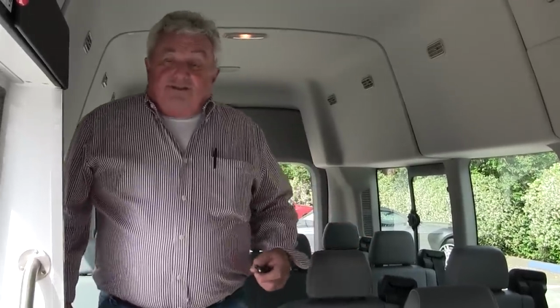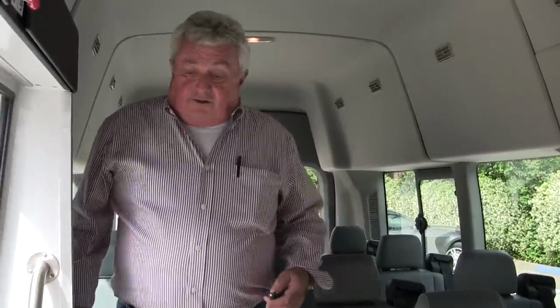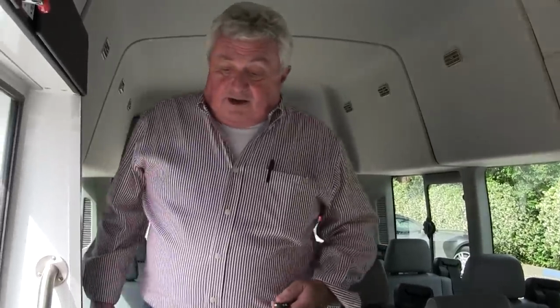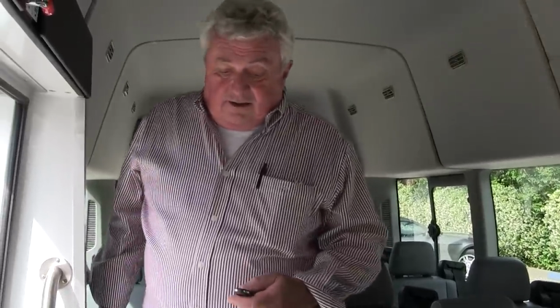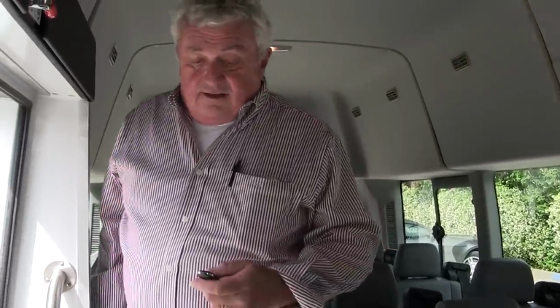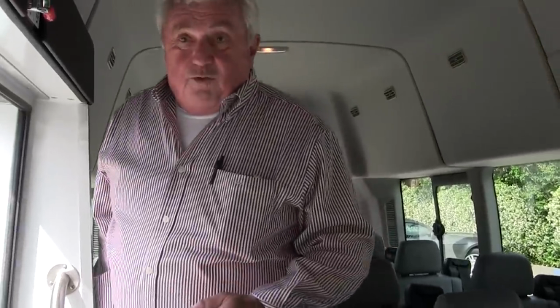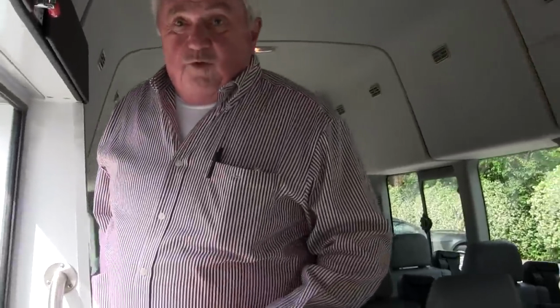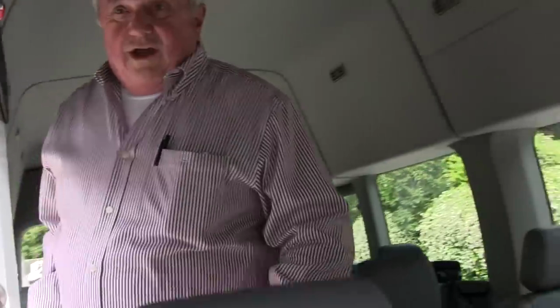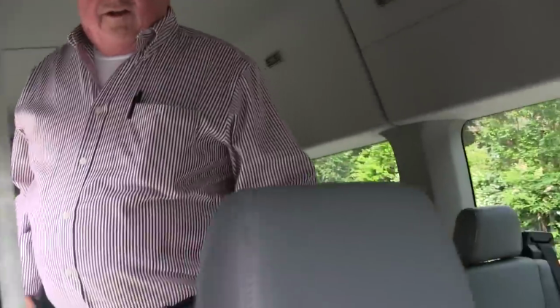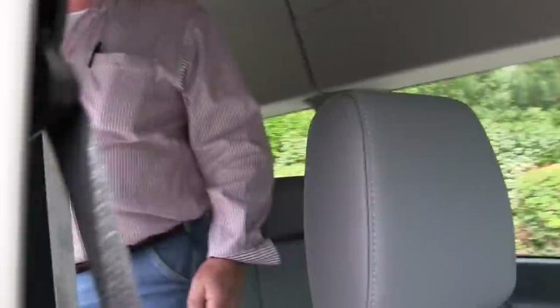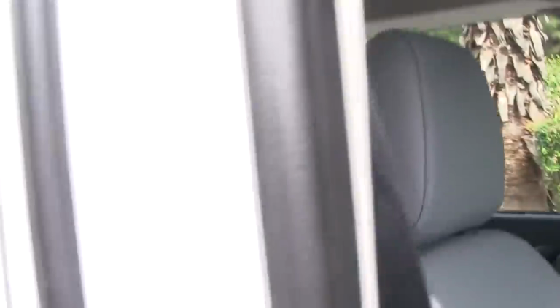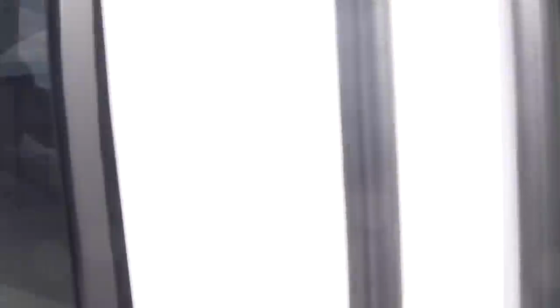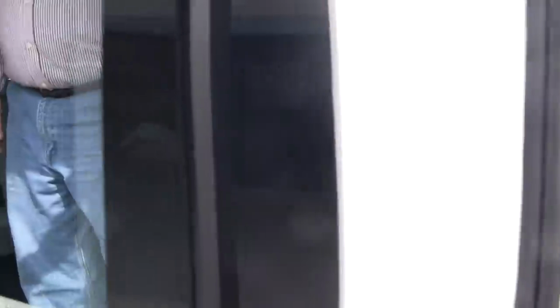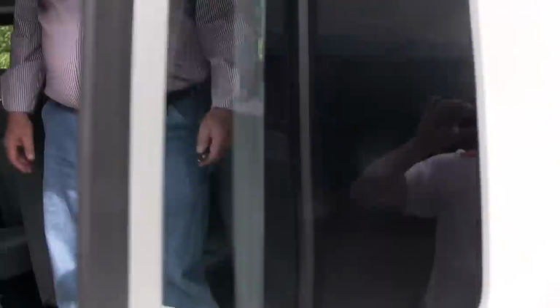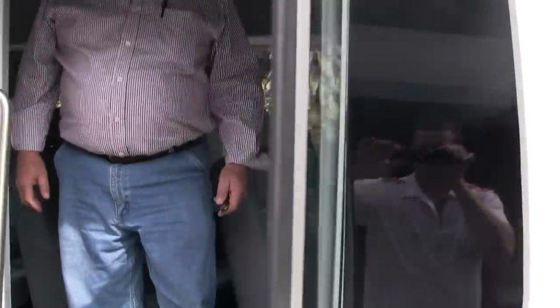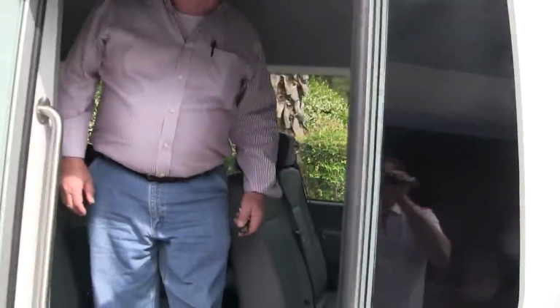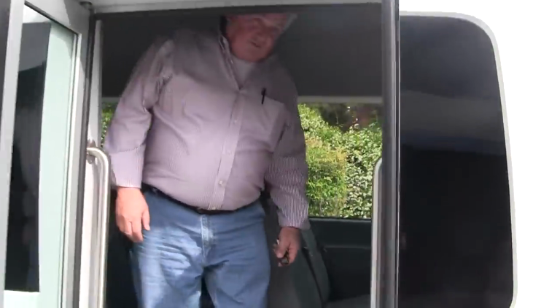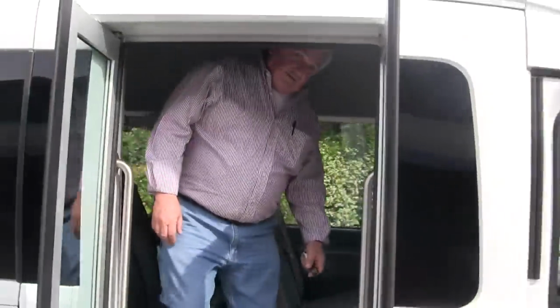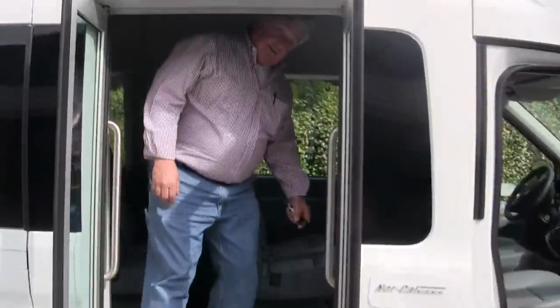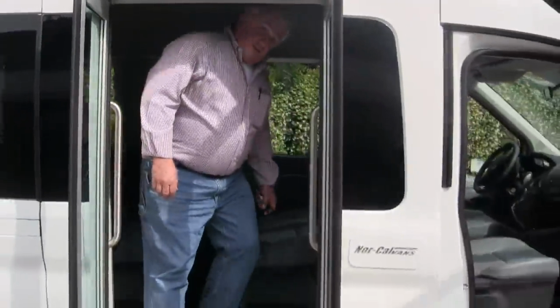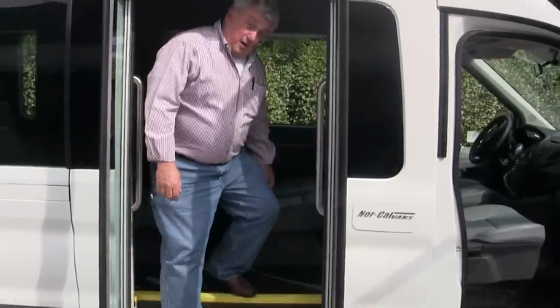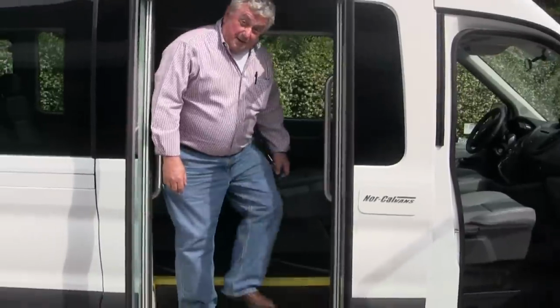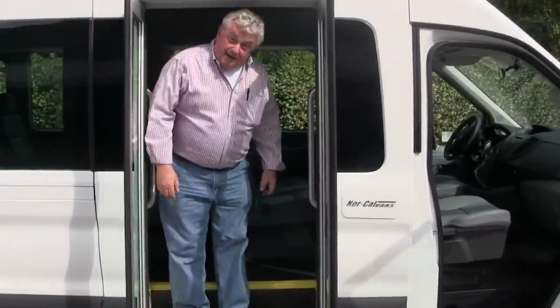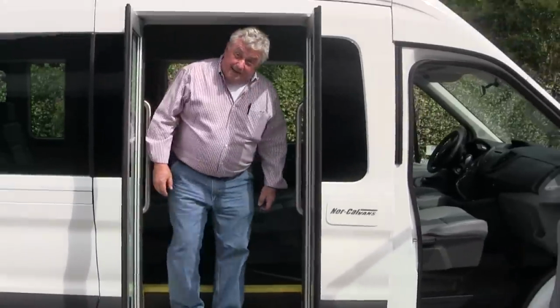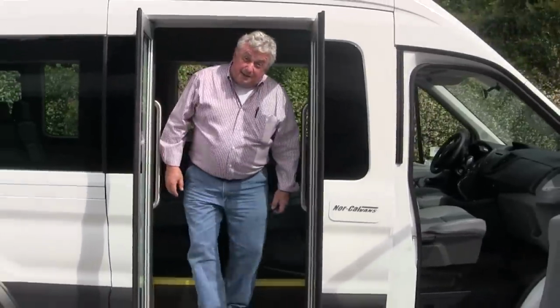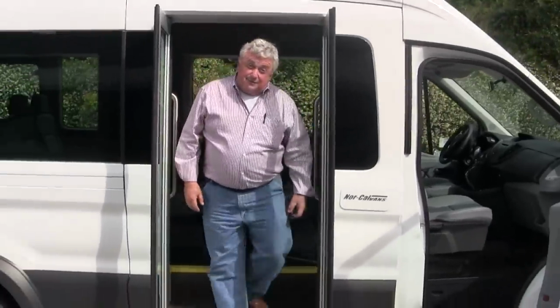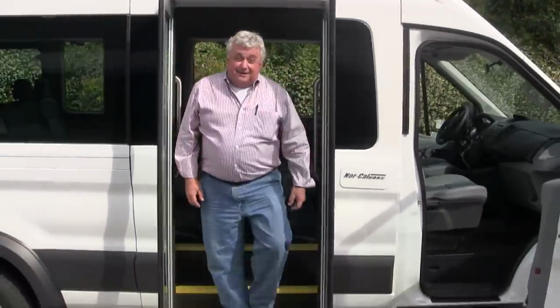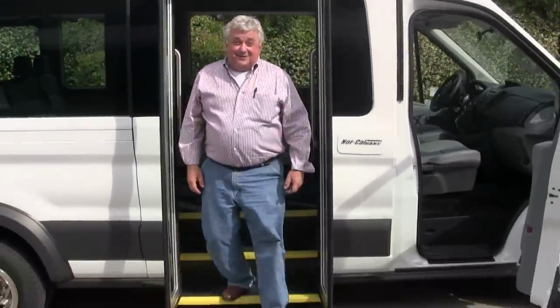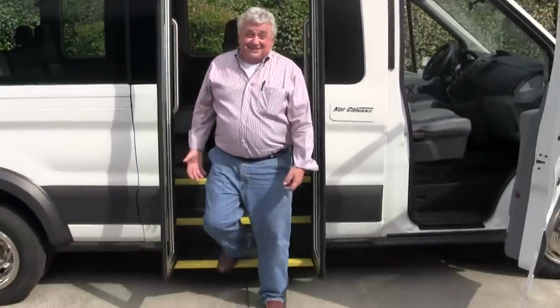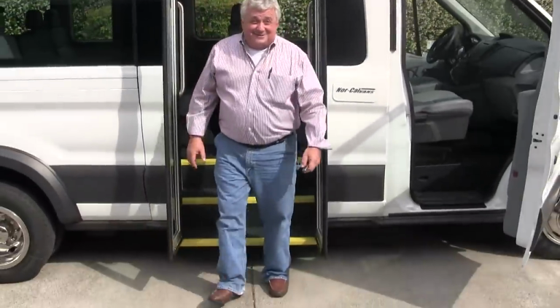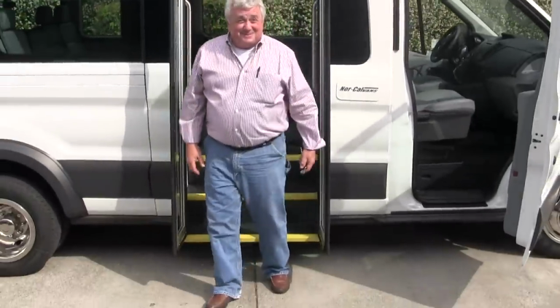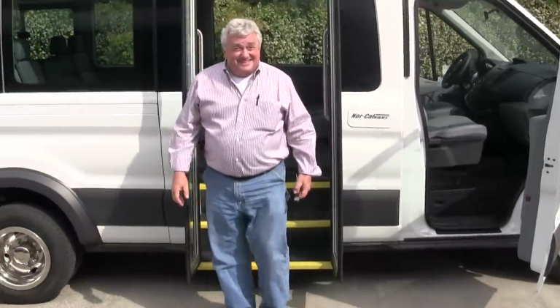I'm going to go out of here. Go back here and watch this 5'10 overweight guy get out of the bus. See how simple that is.